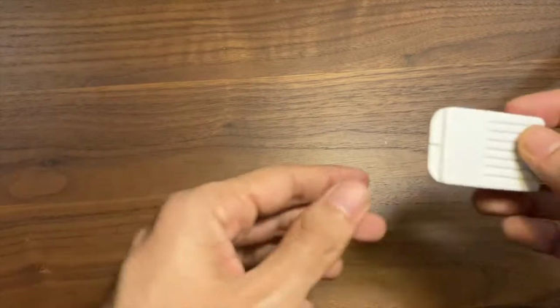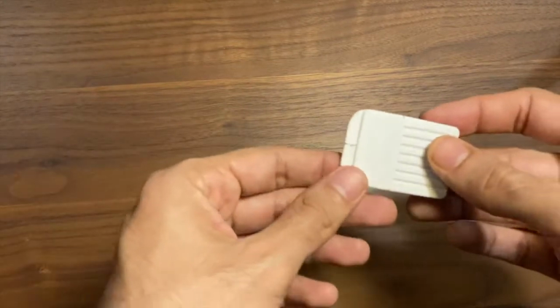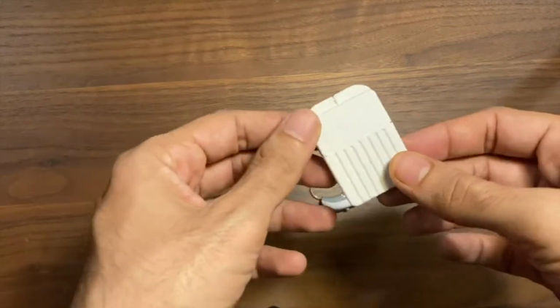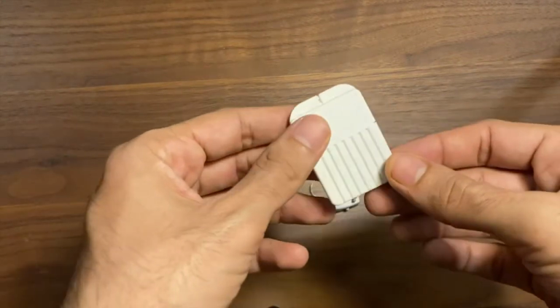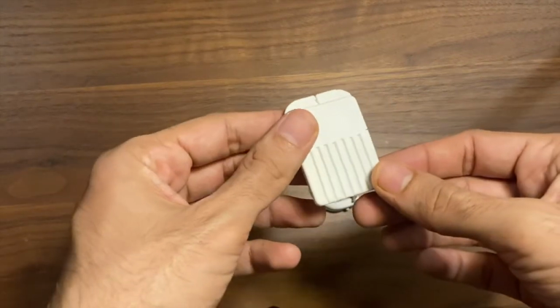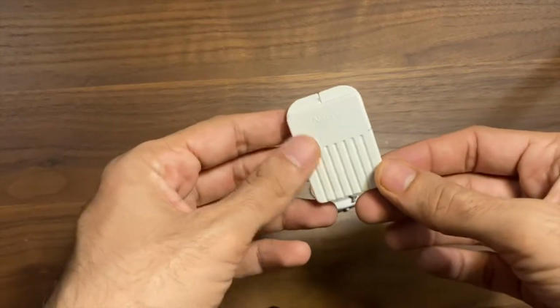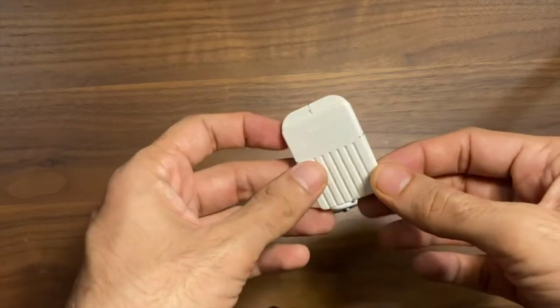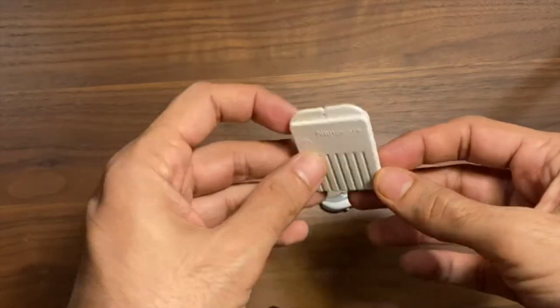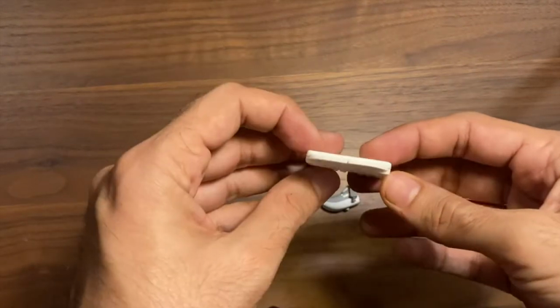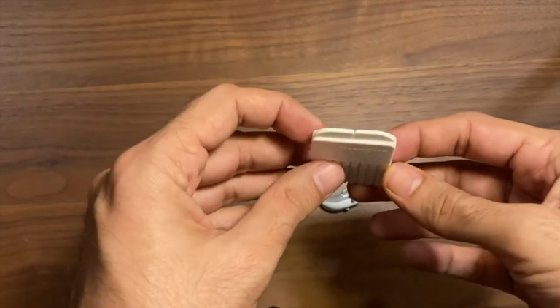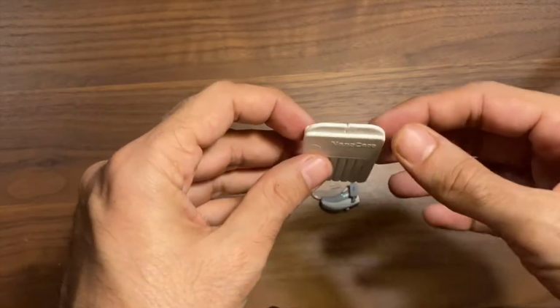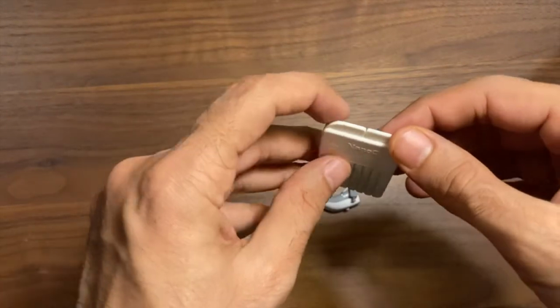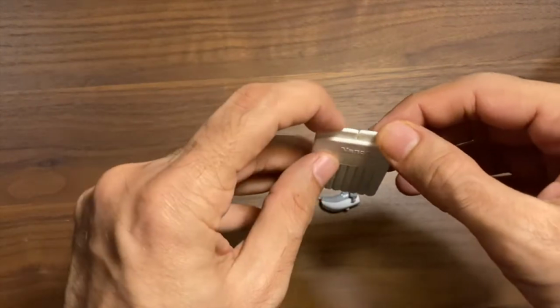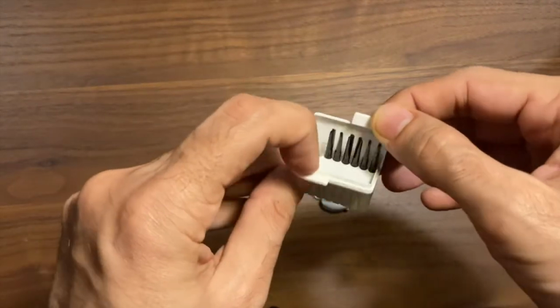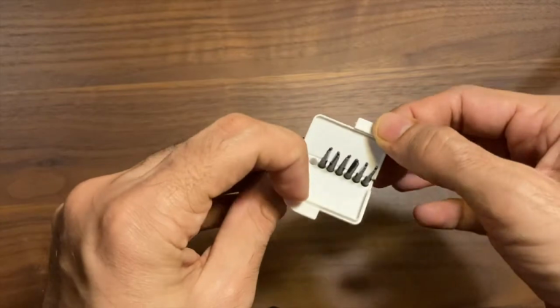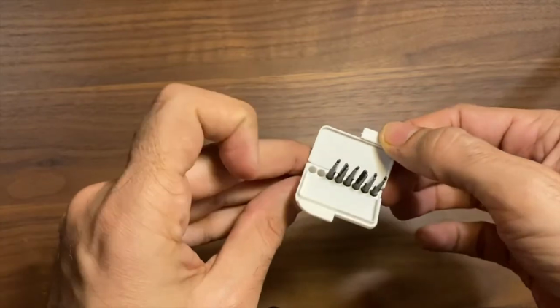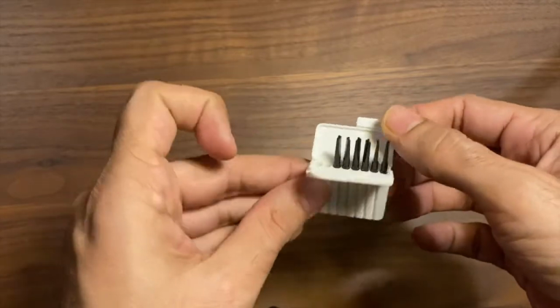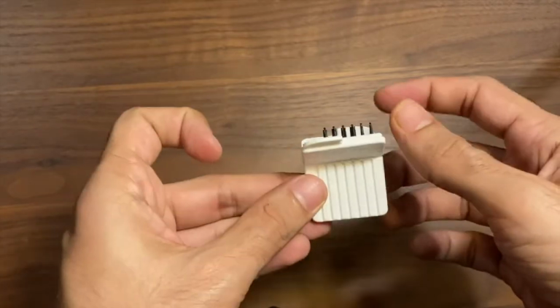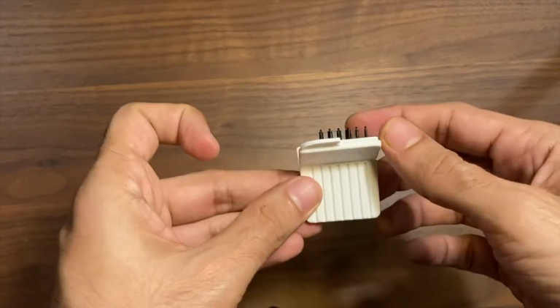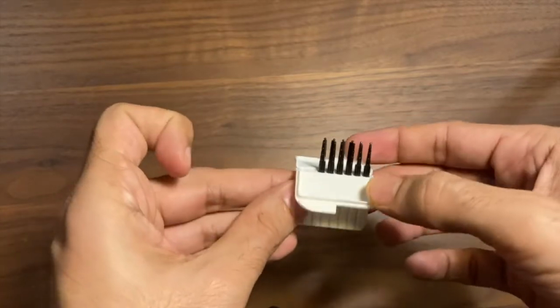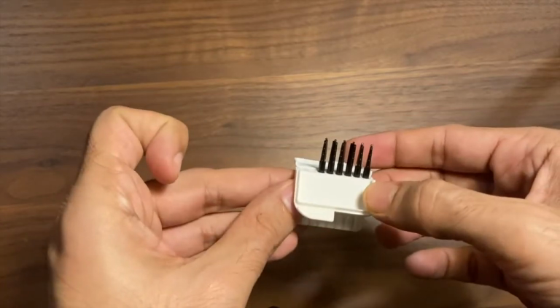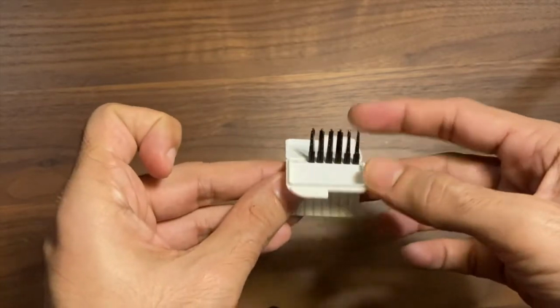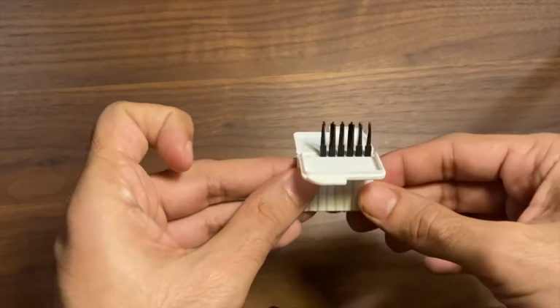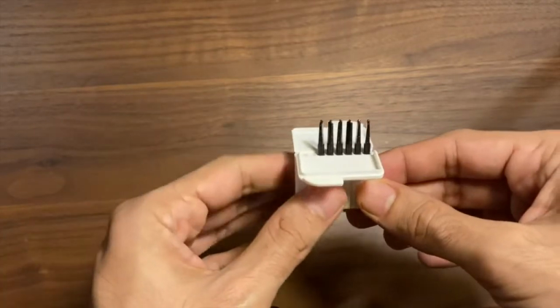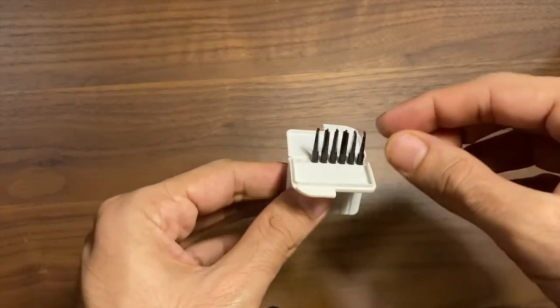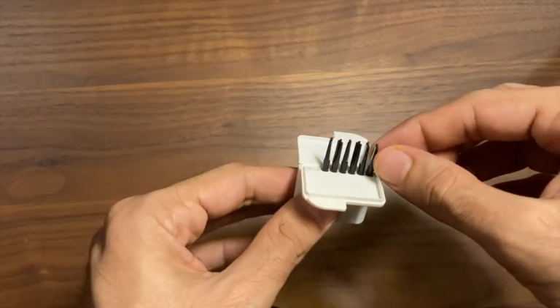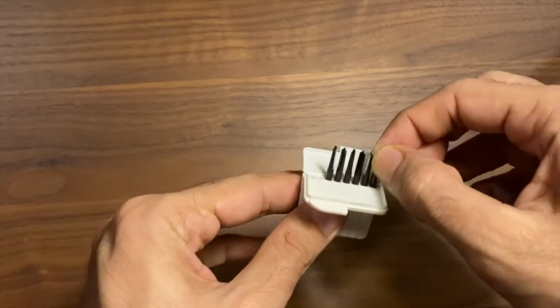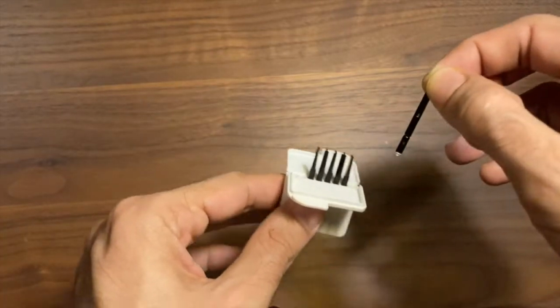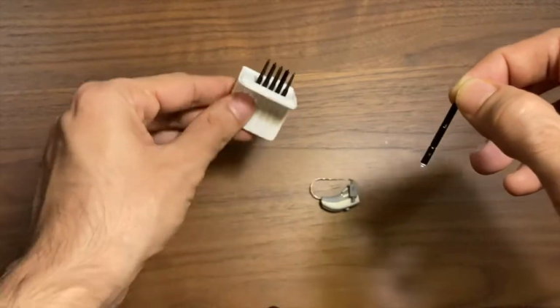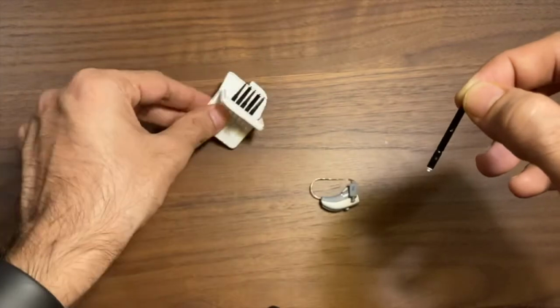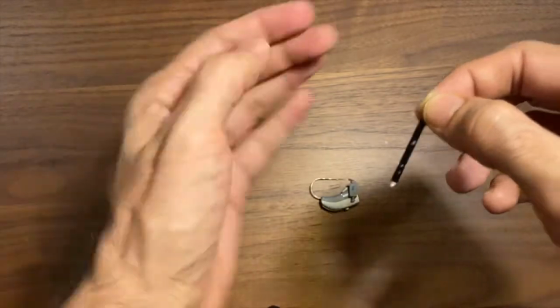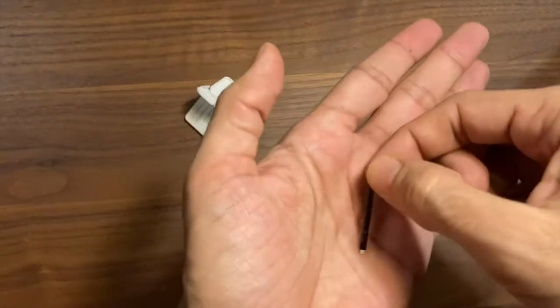Next, take the pack of wax filters that you have and open the pack up. You will find various sticks, and each stick has a new wax filter in it. Take a stick out.